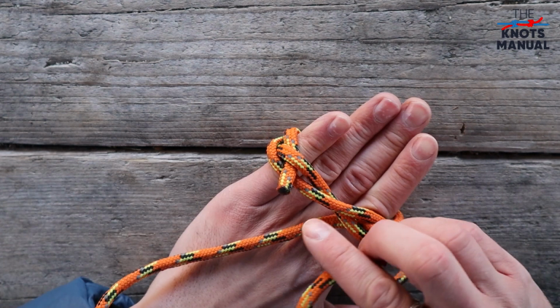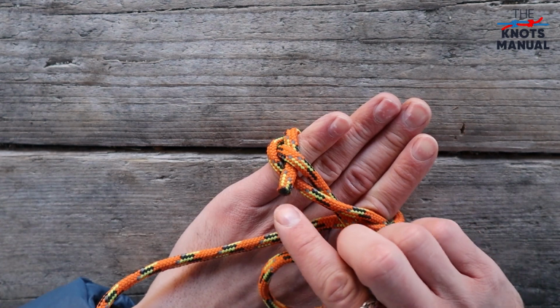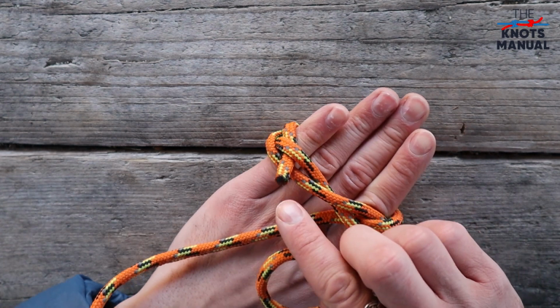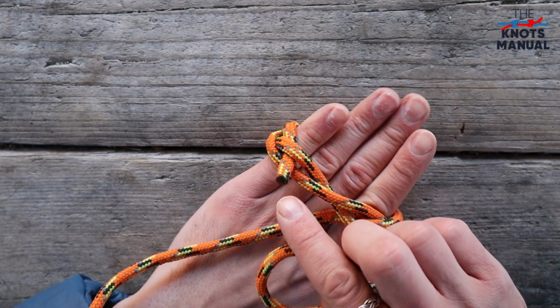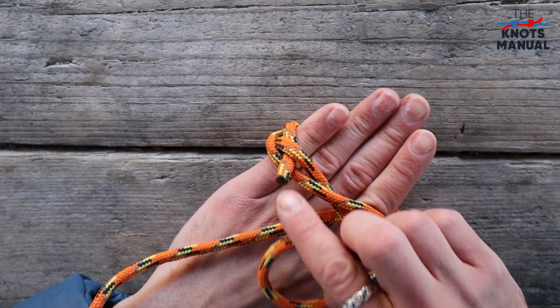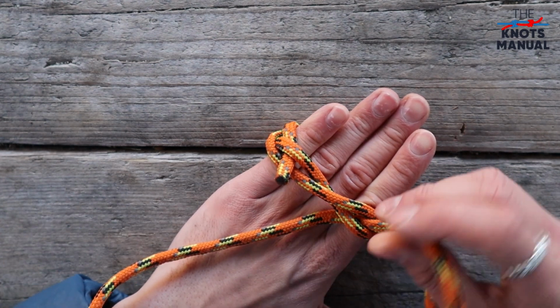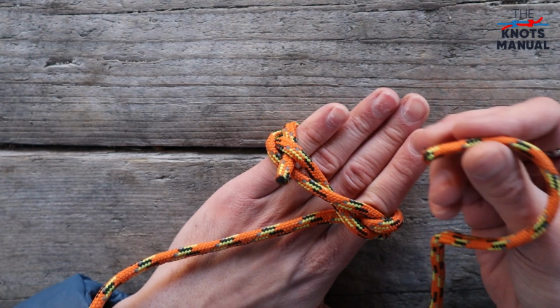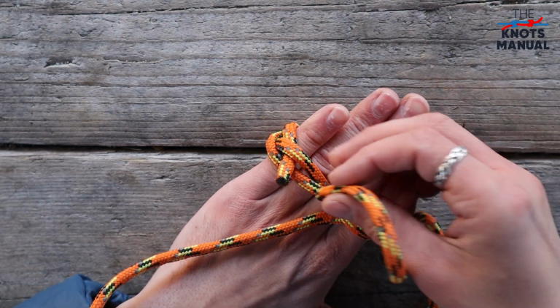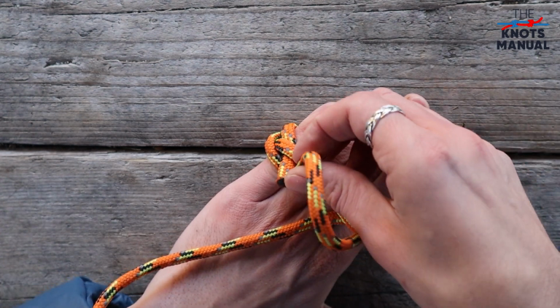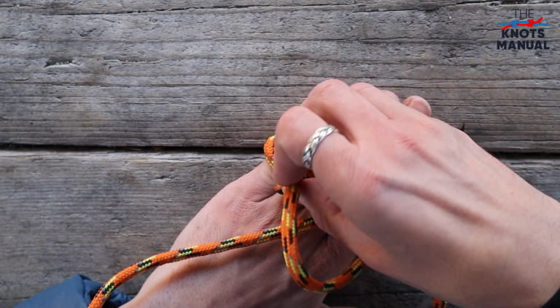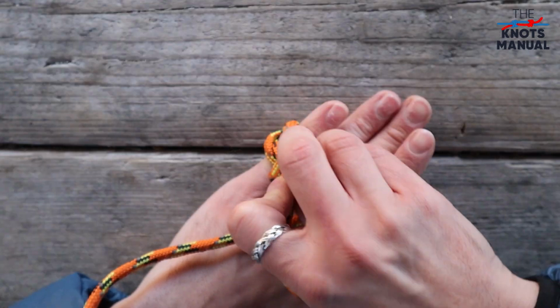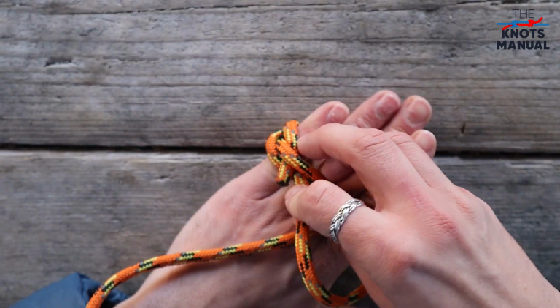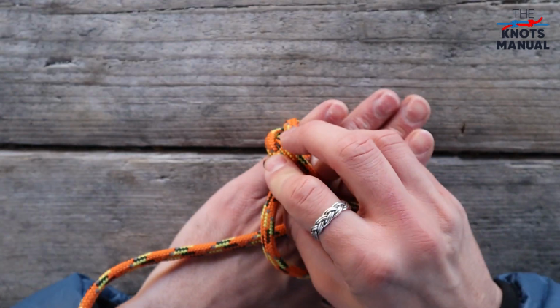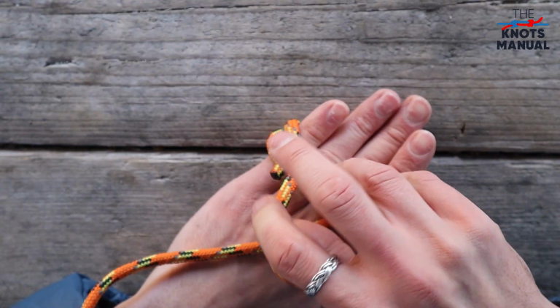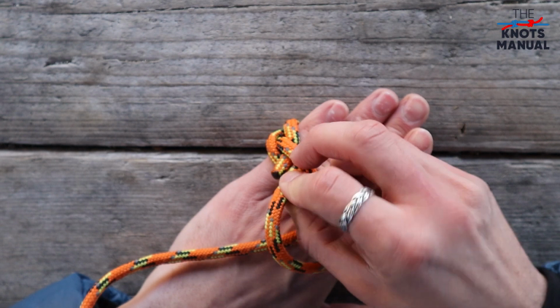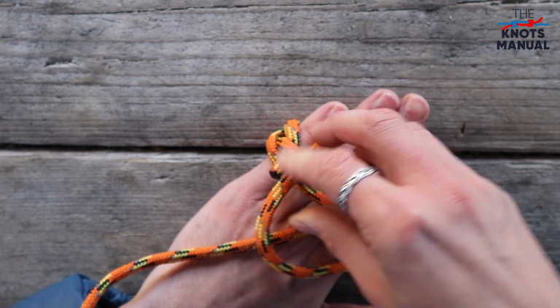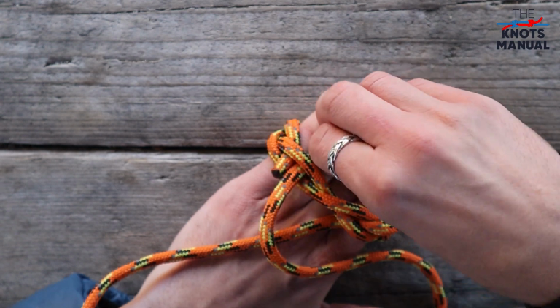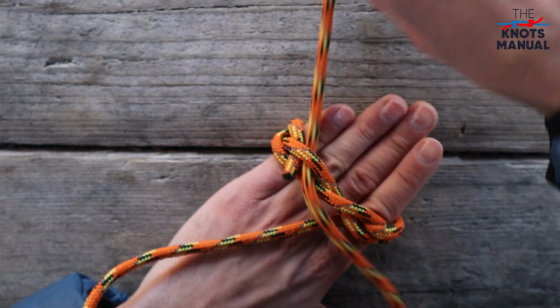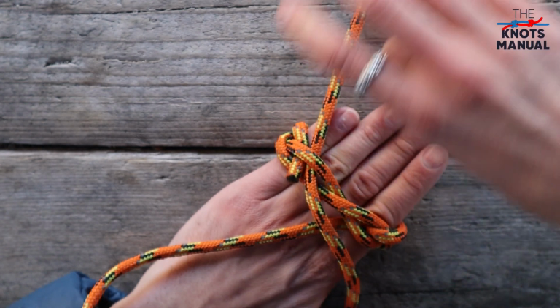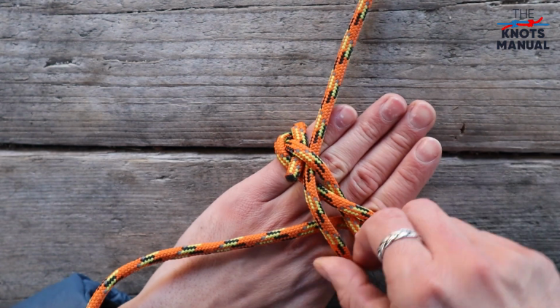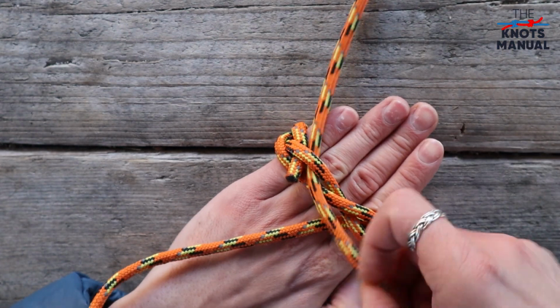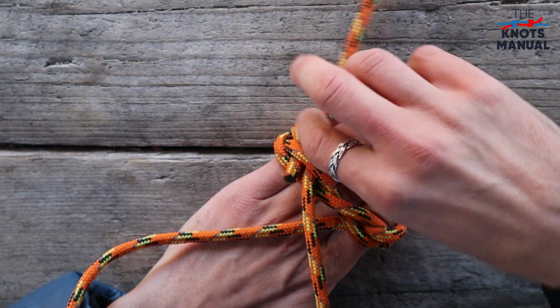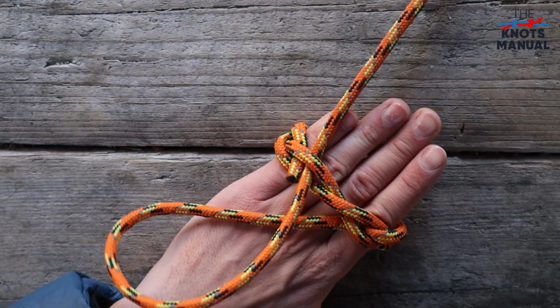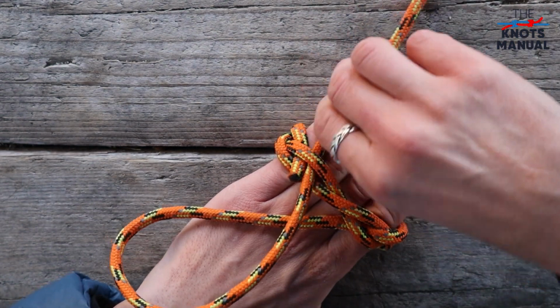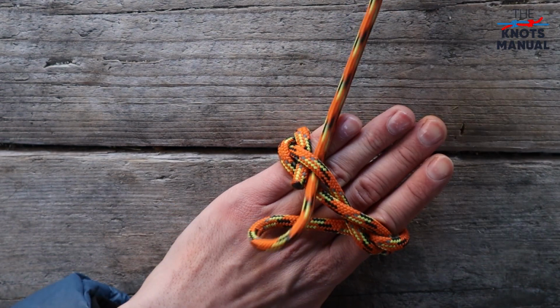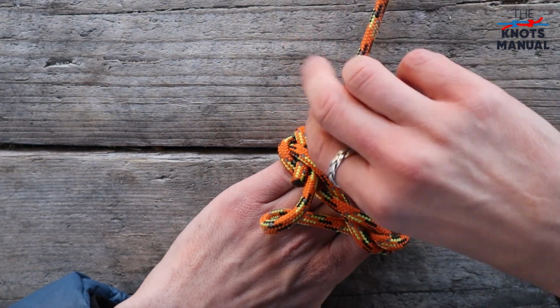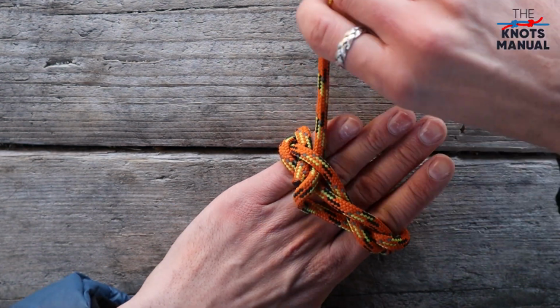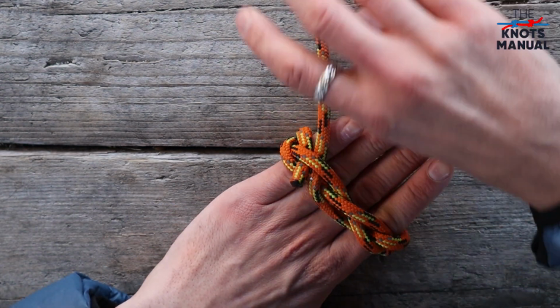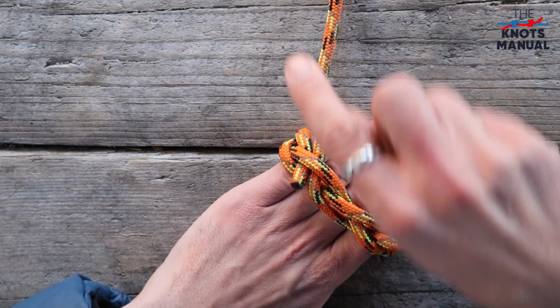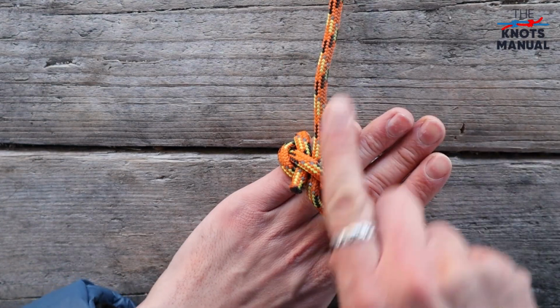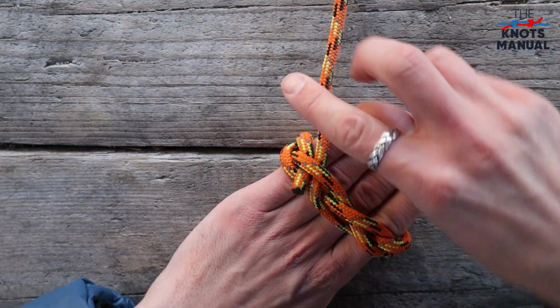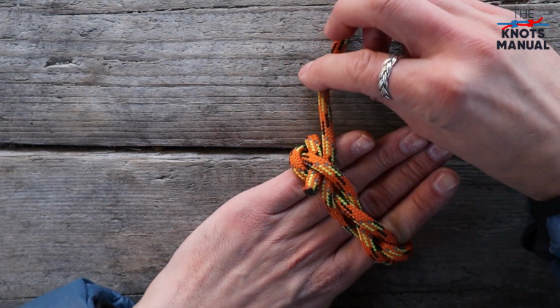And now you should see the other end of the rope and pass this end right next to this one so that it enters parallel to the first one only in the other direction.